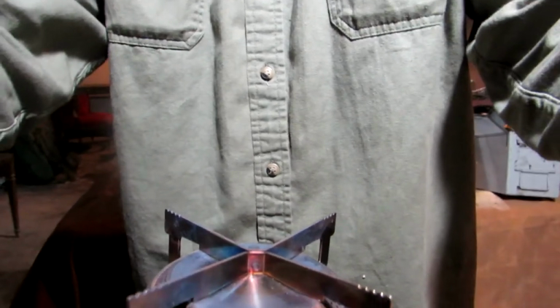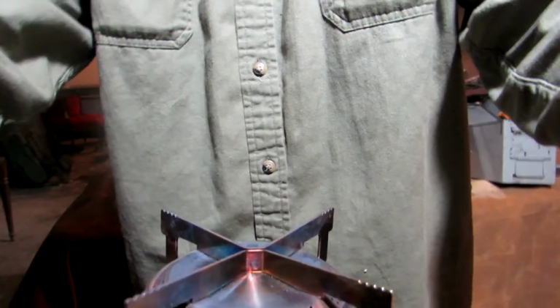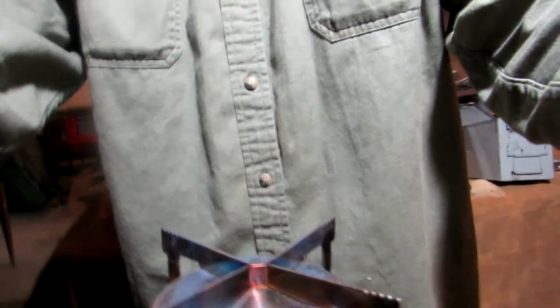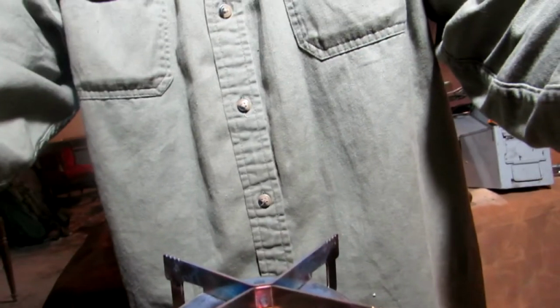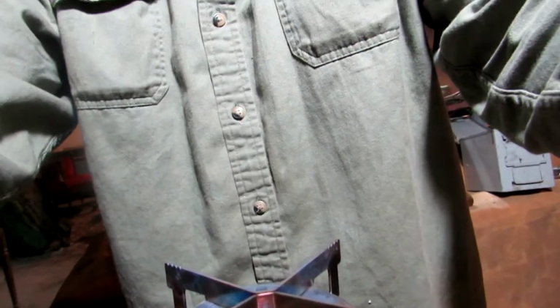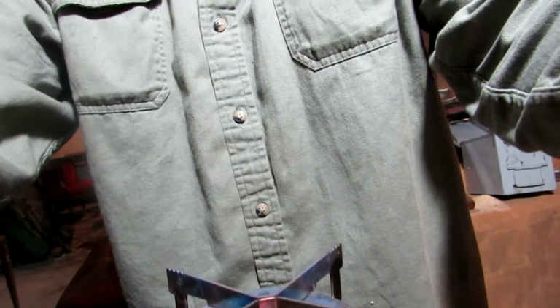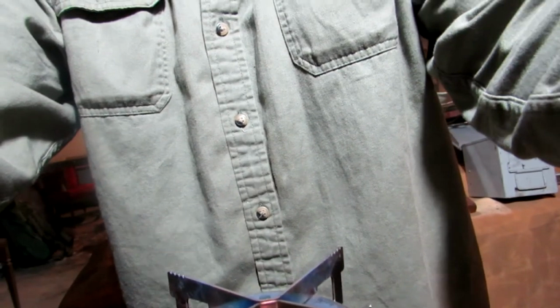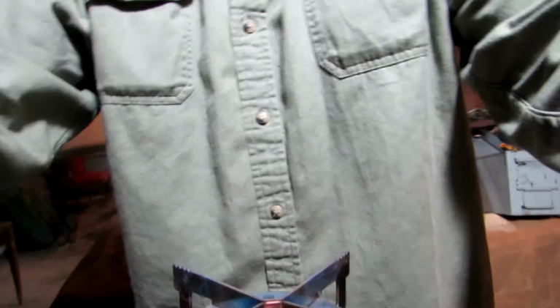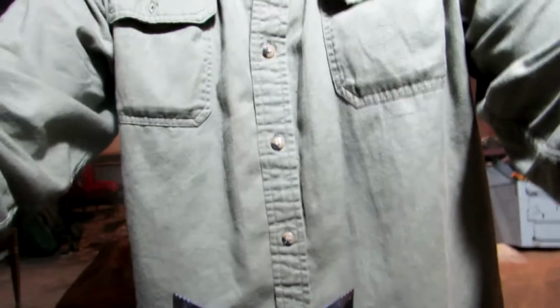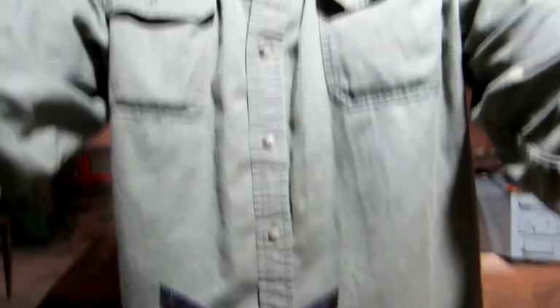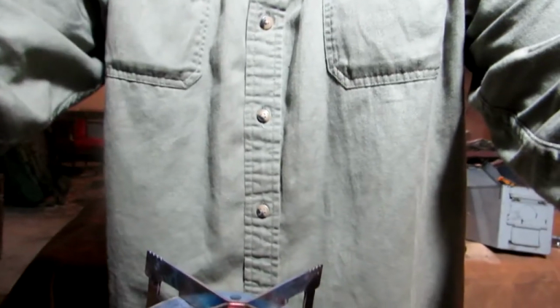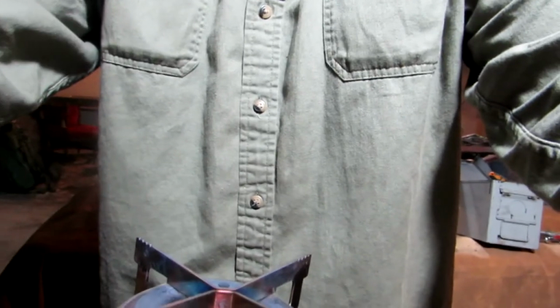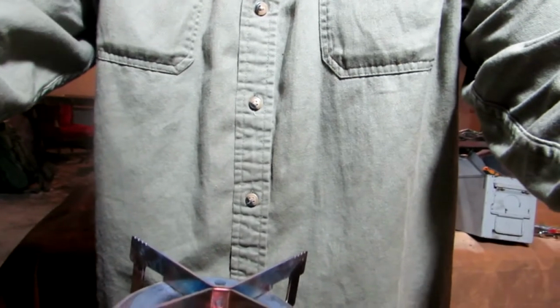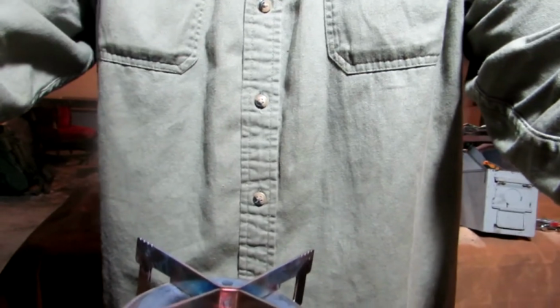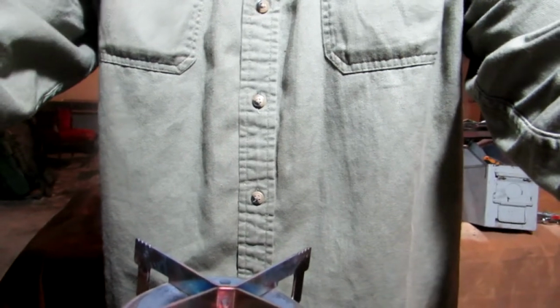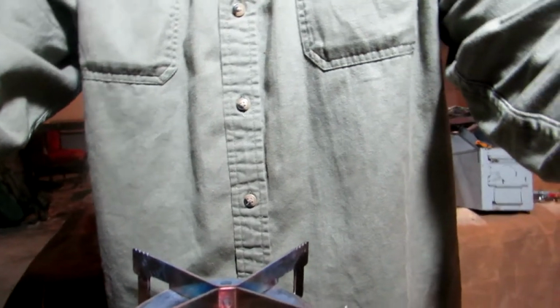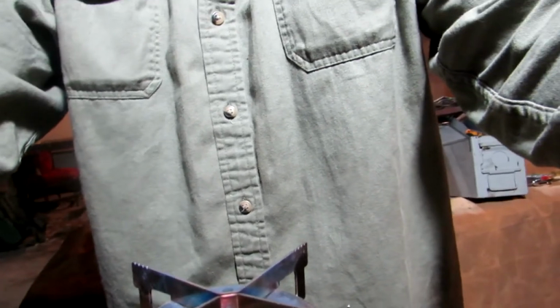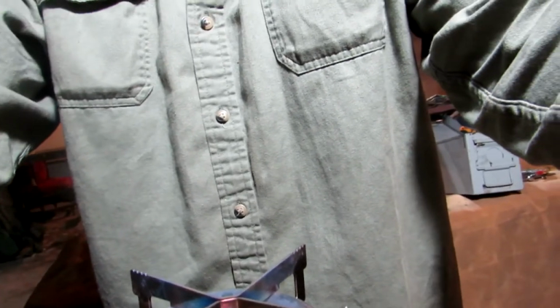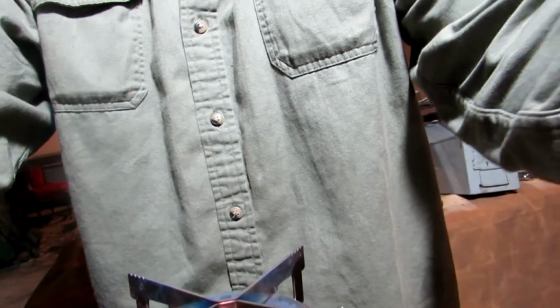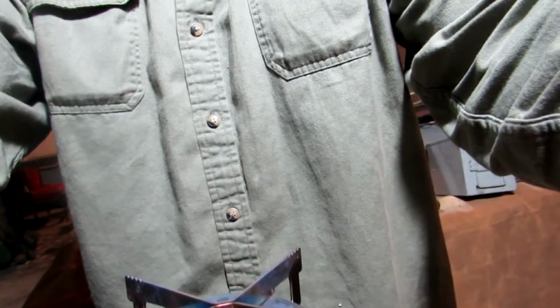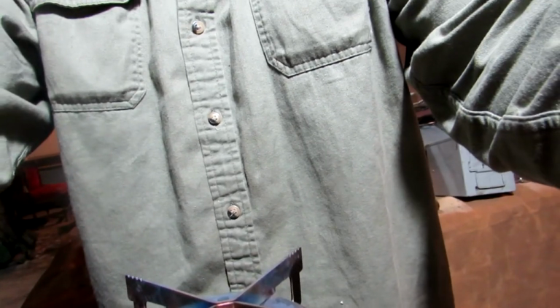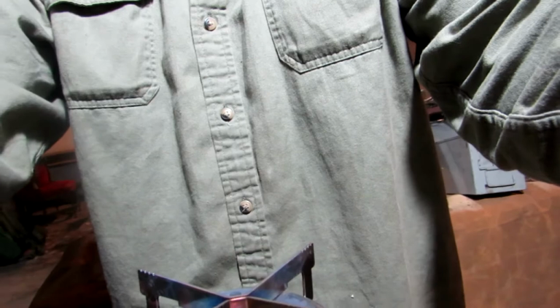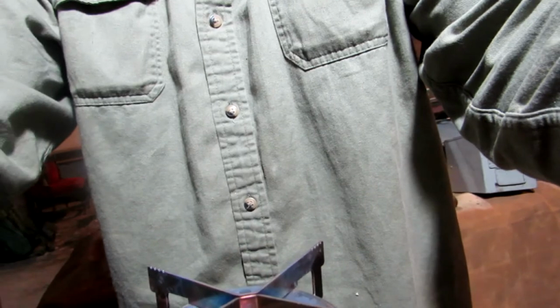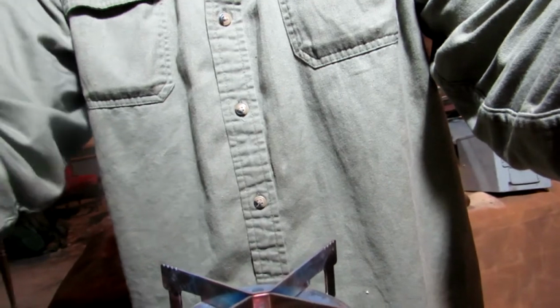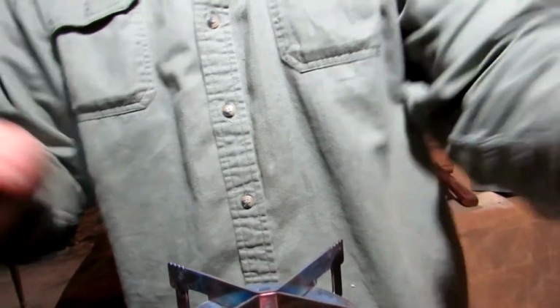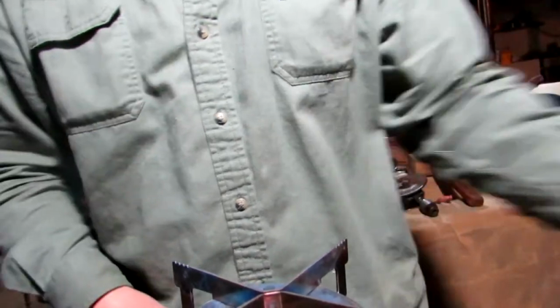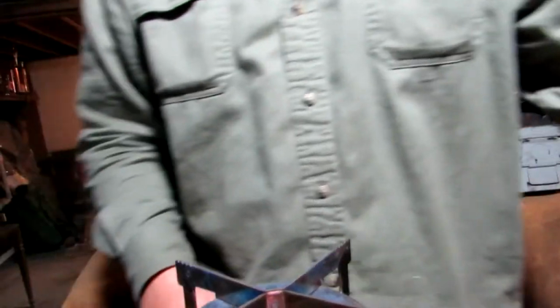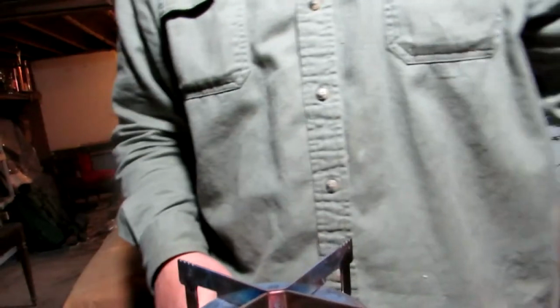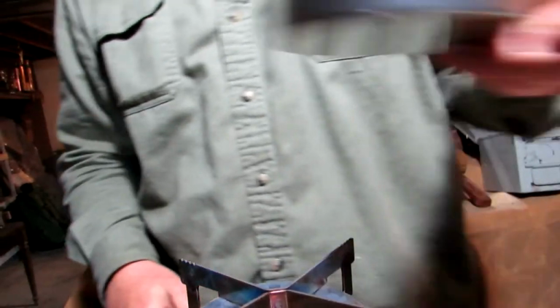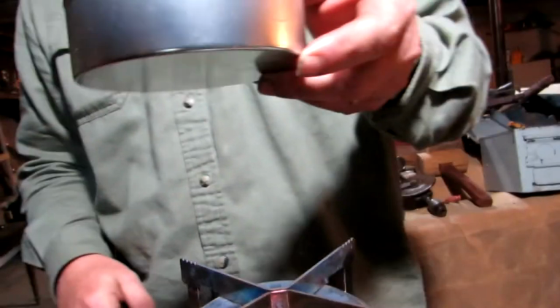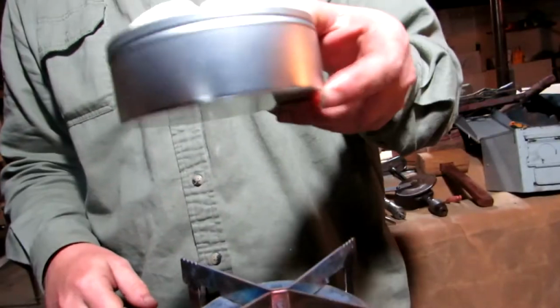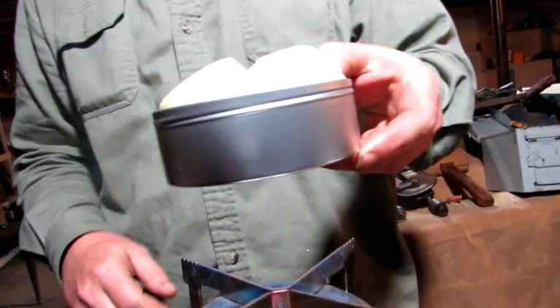Pardon the crooked video. You can see the top of the burner, which means you'll see my tin.